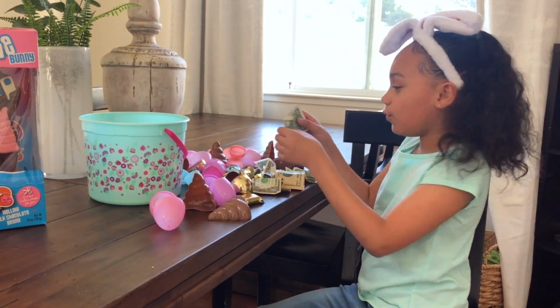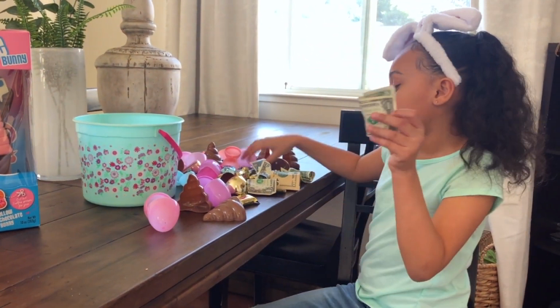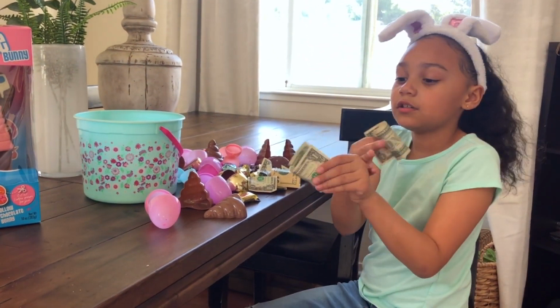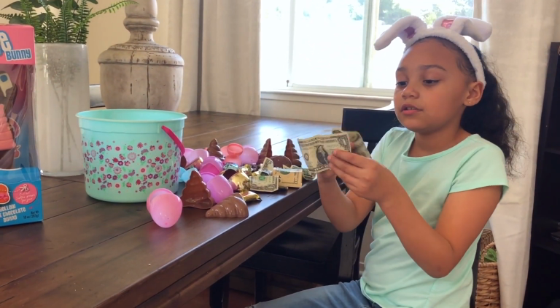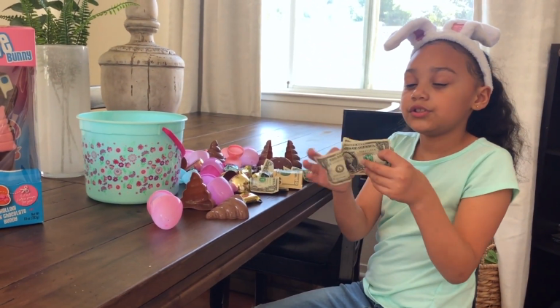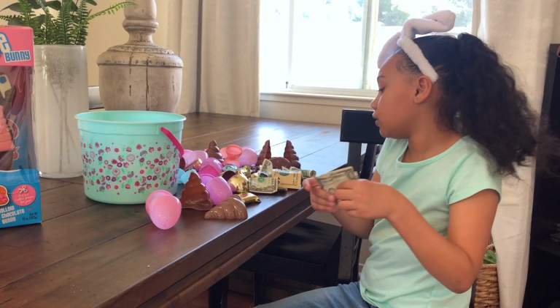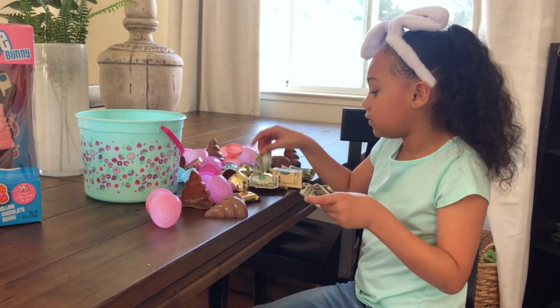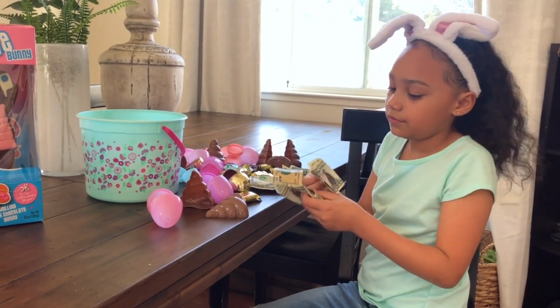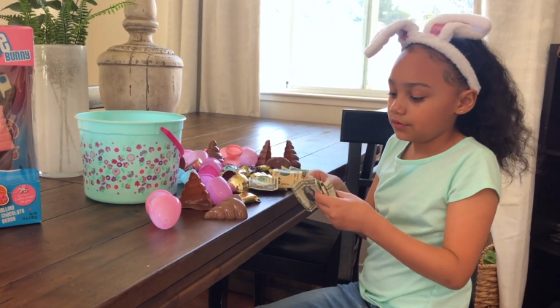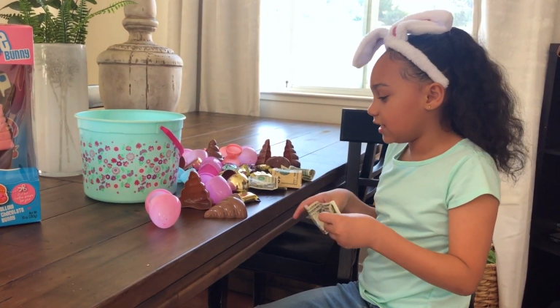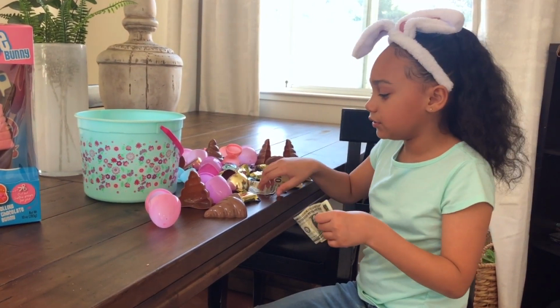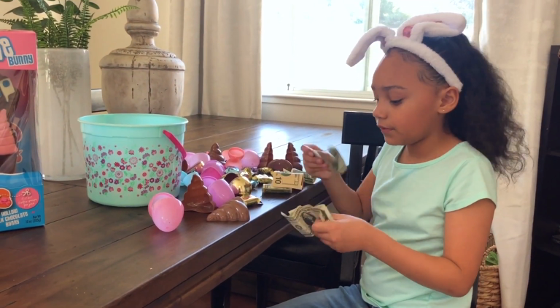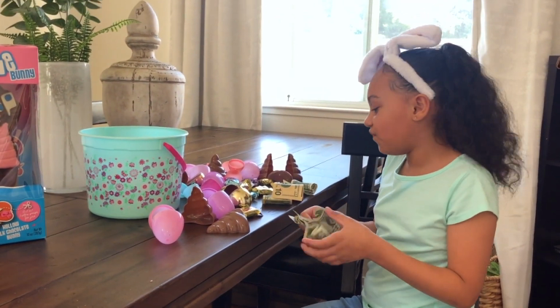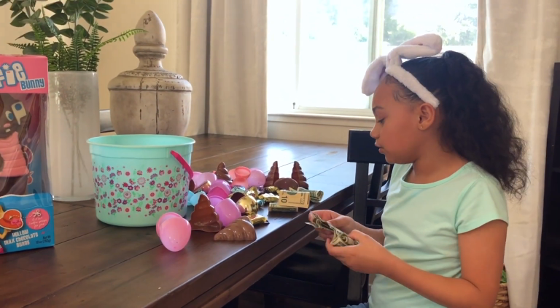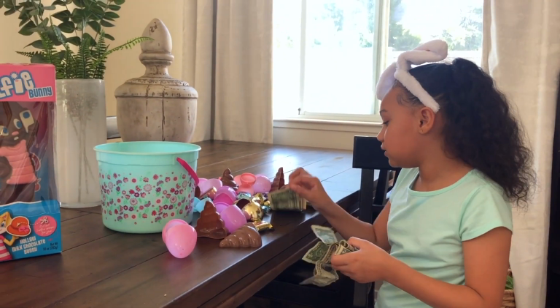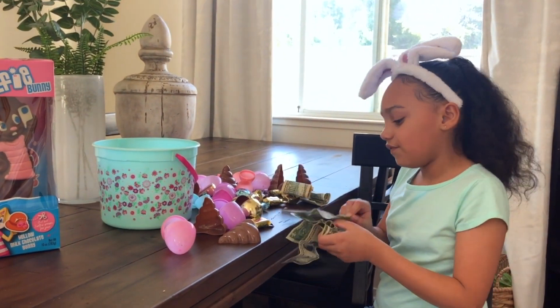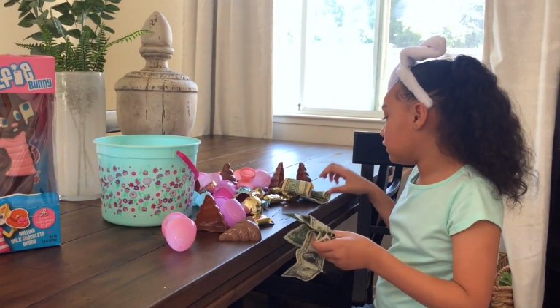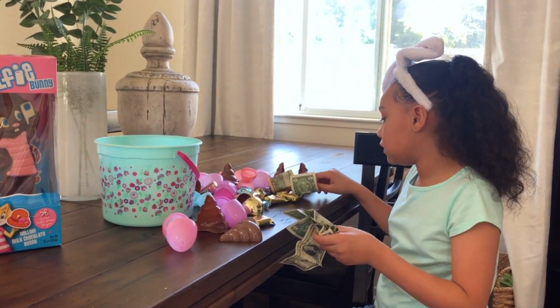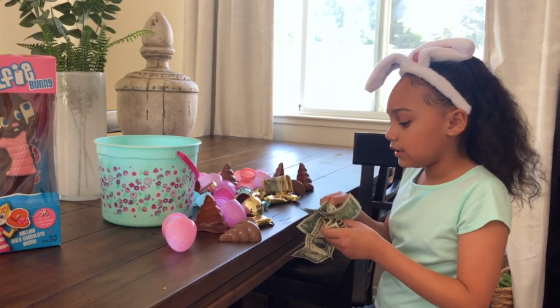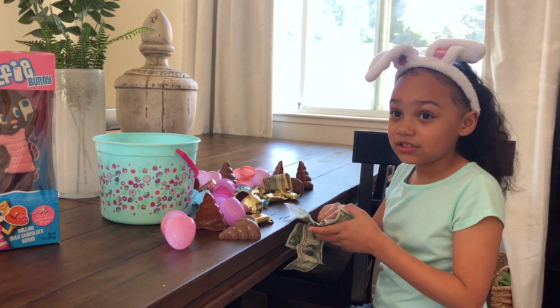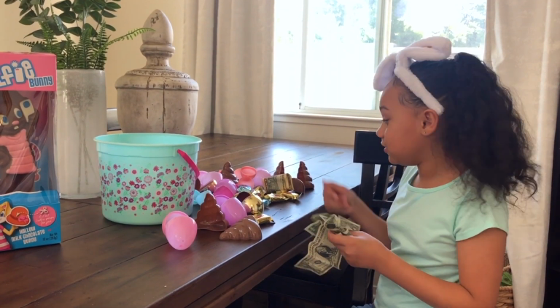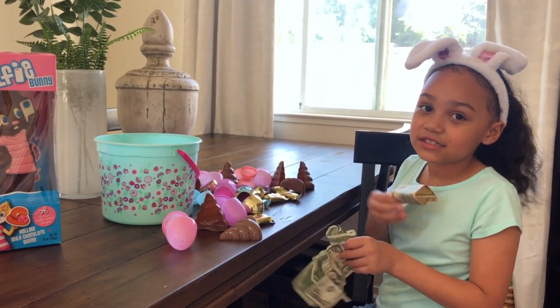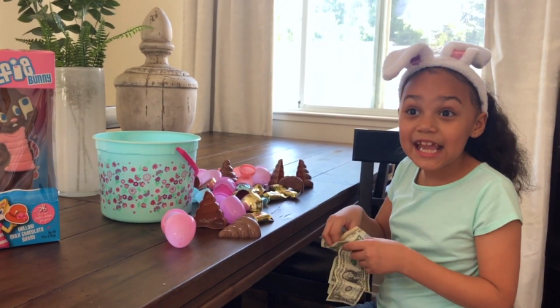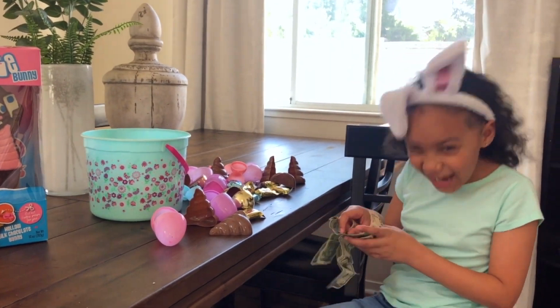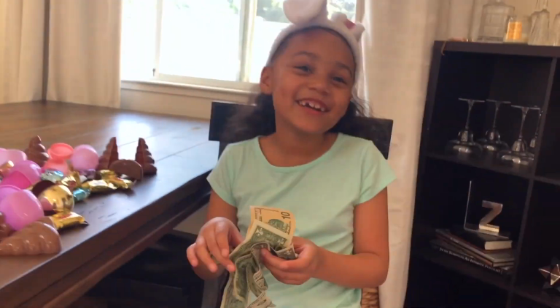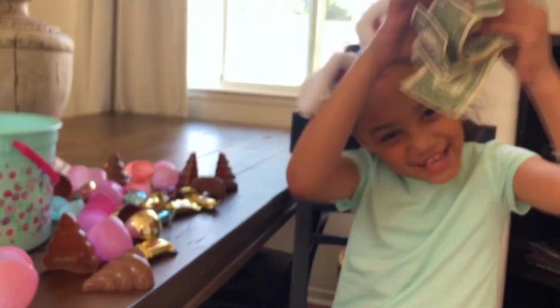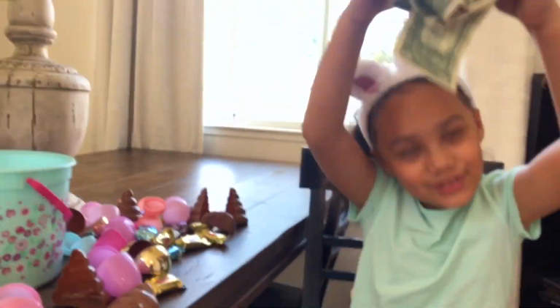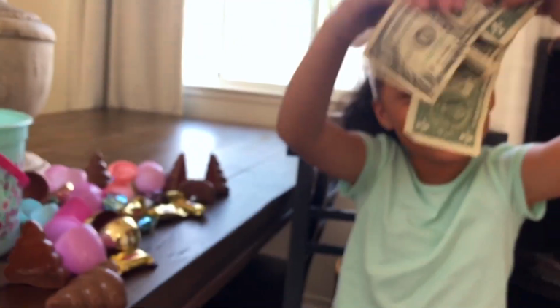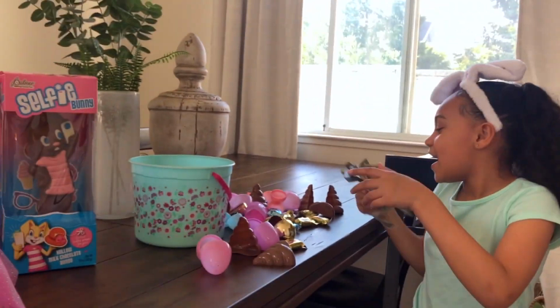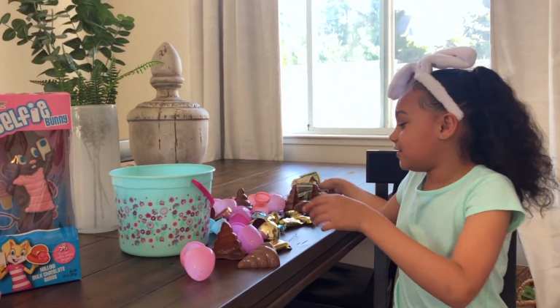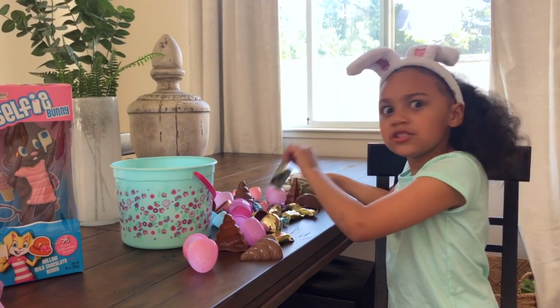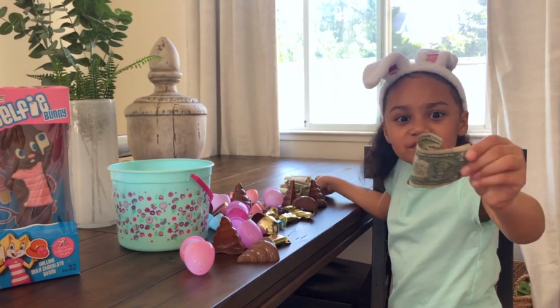One dollar, two dollars, three dollars, four dollars, five dollars, fifteen dollars!